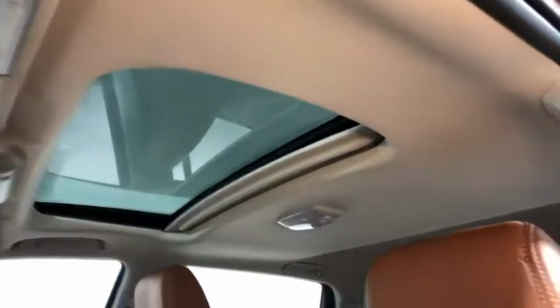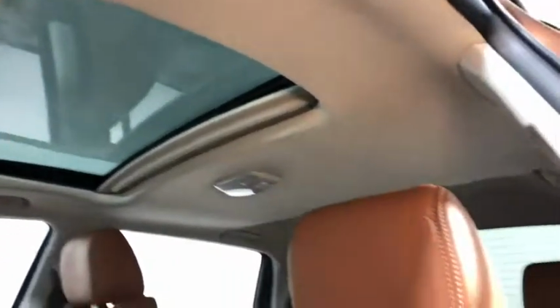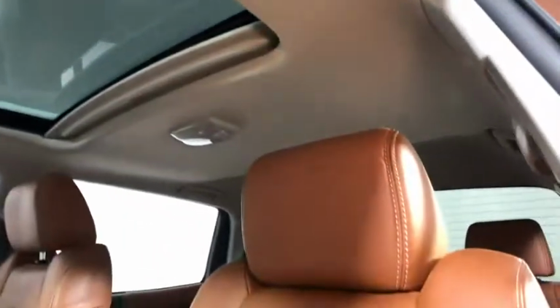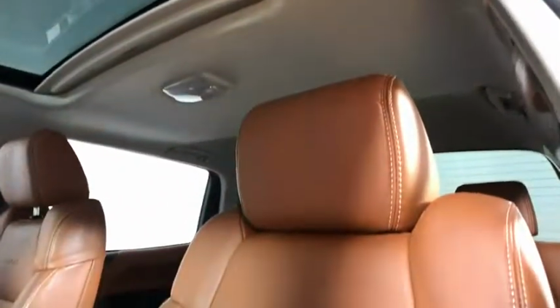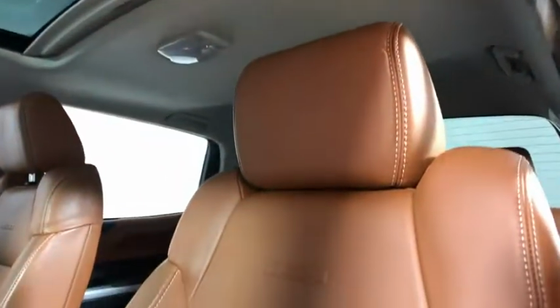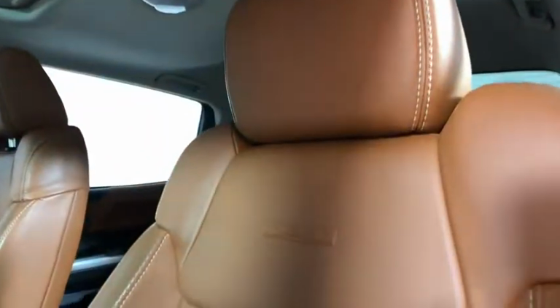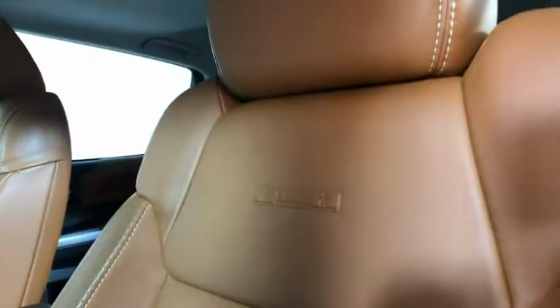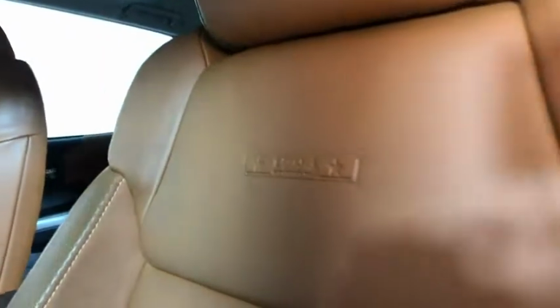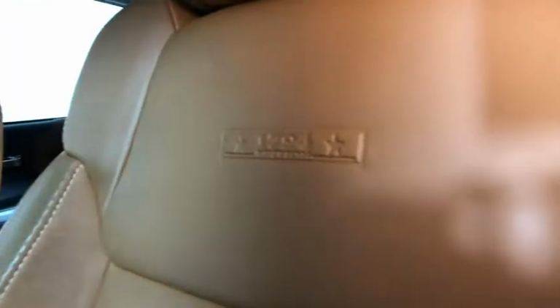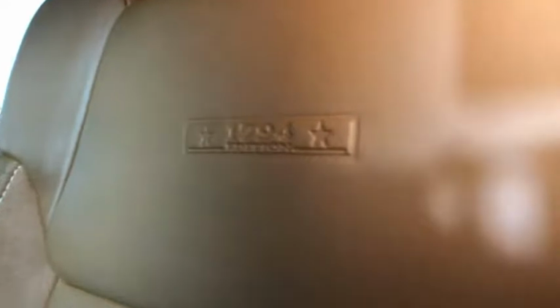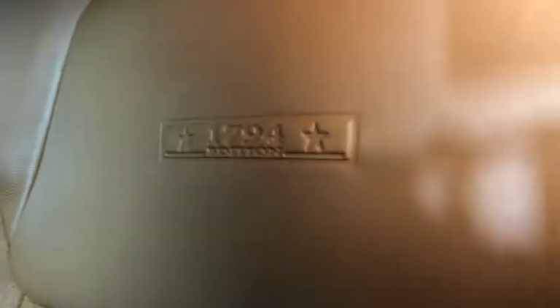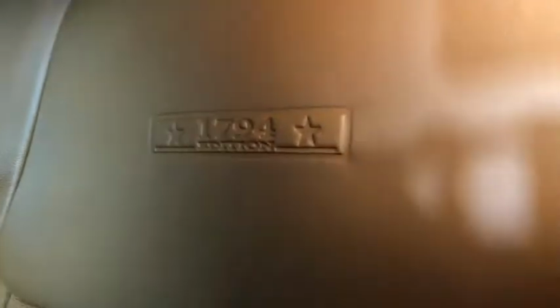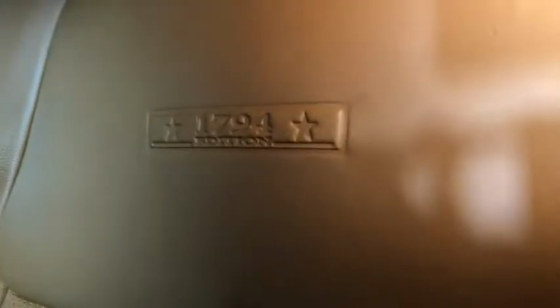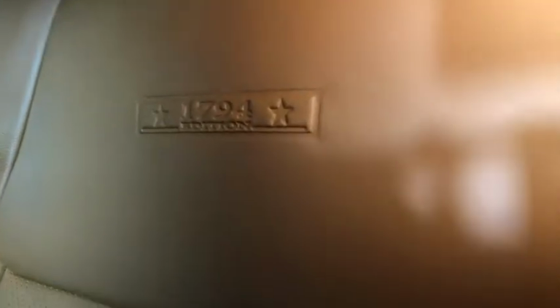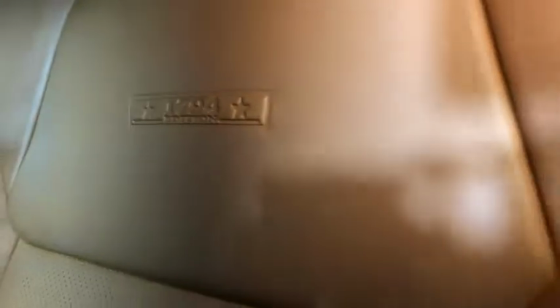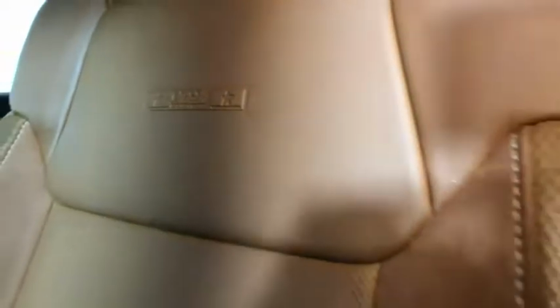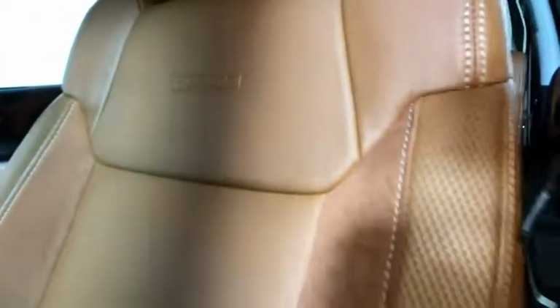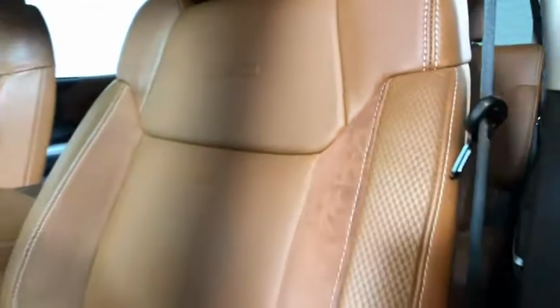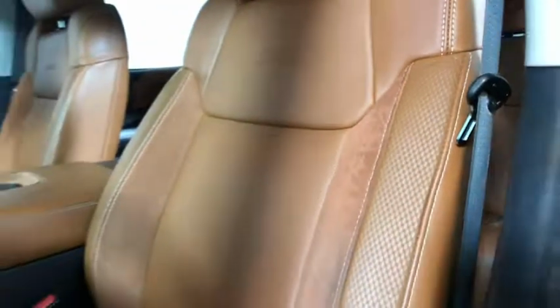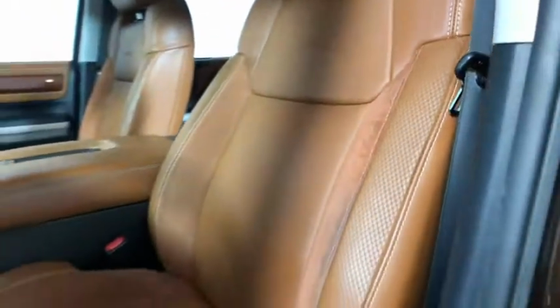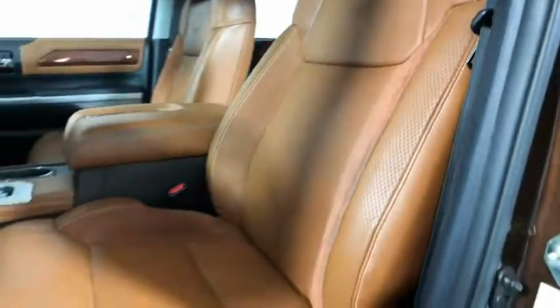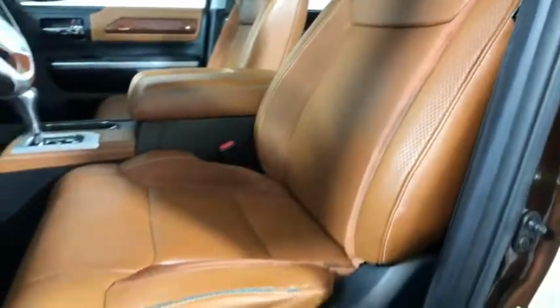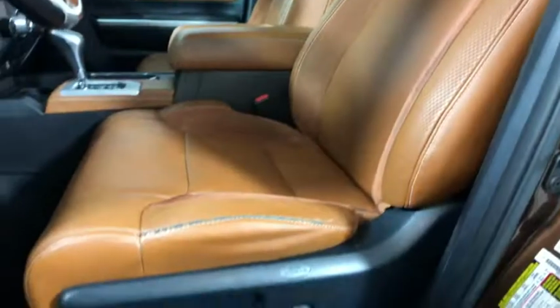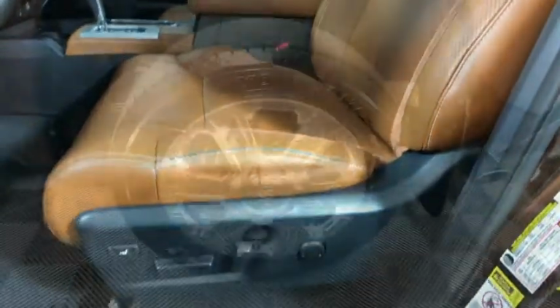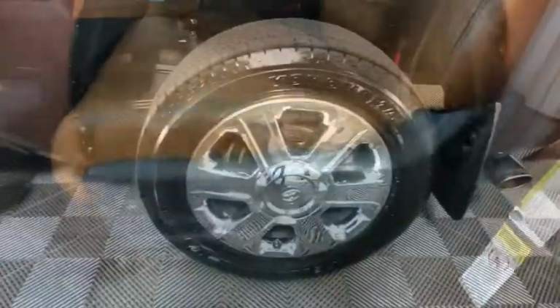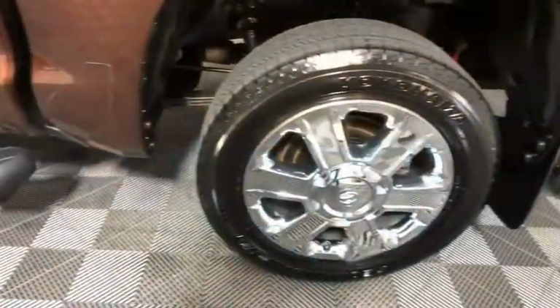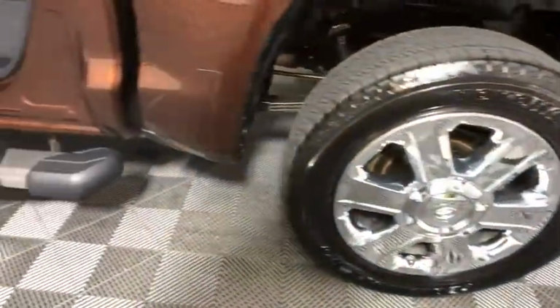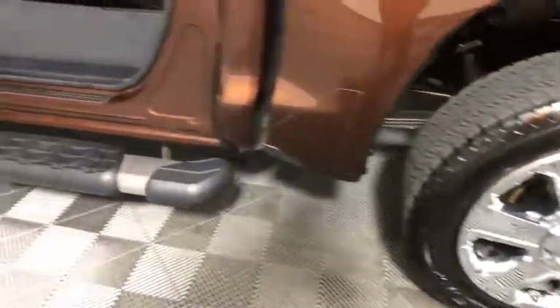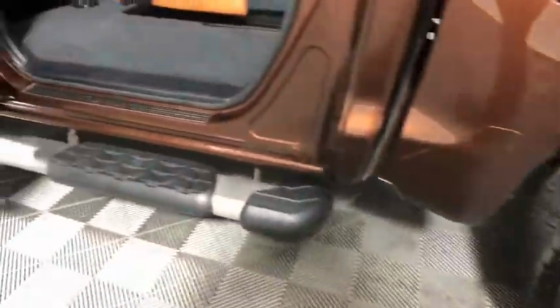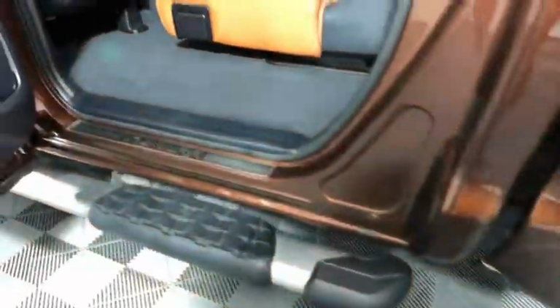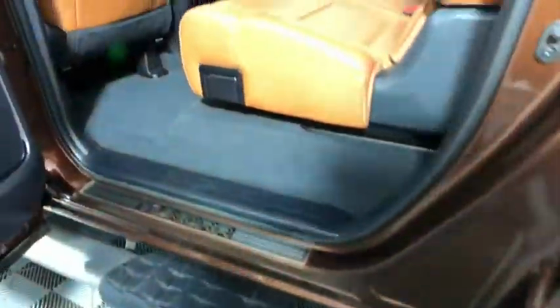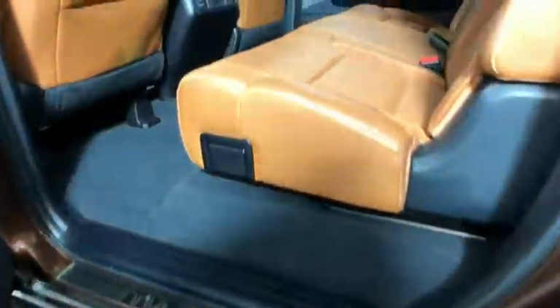With a towing capacity of up to 10,000 pounds and a payload capacity of over 2,000 pounds, the Tundra is the perfect mix of power and efficiency. This vehicle has less than 70,000 miles.